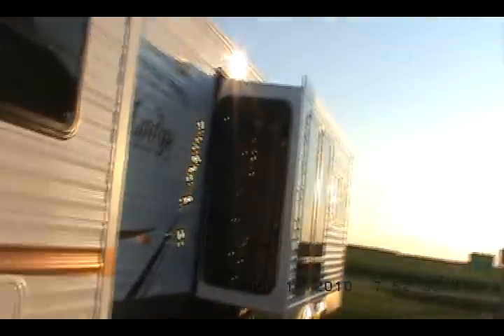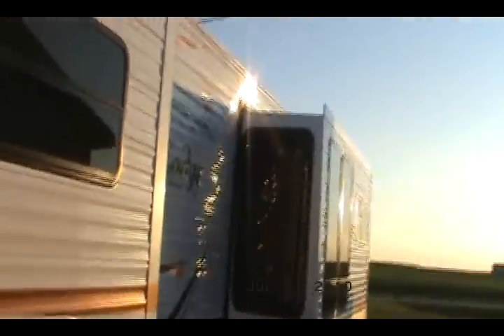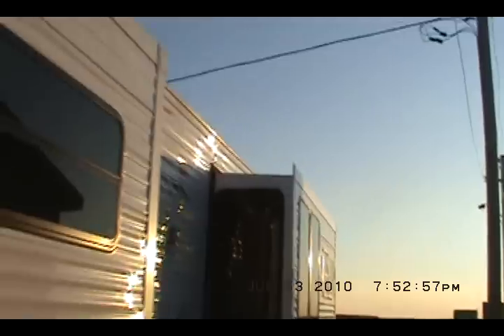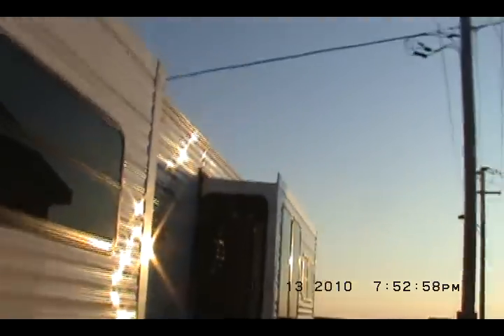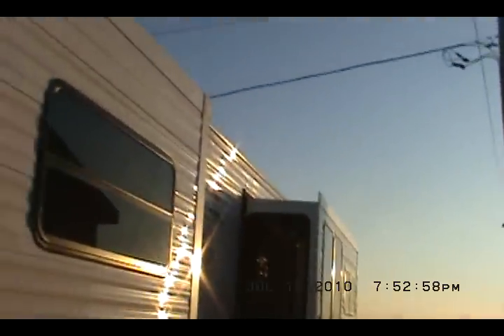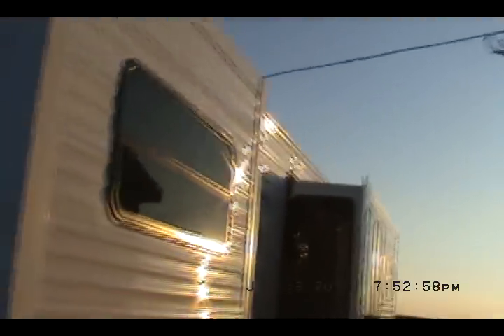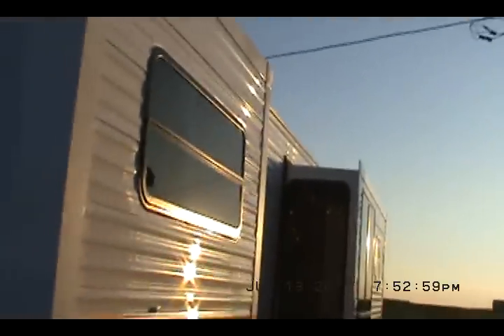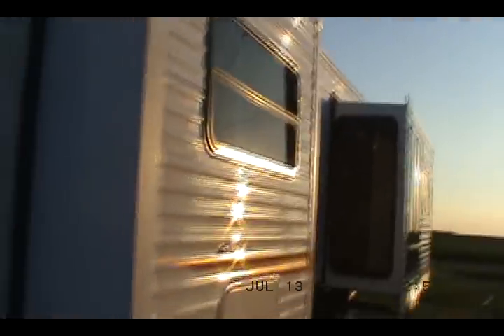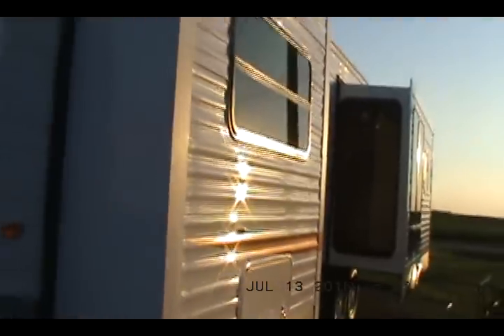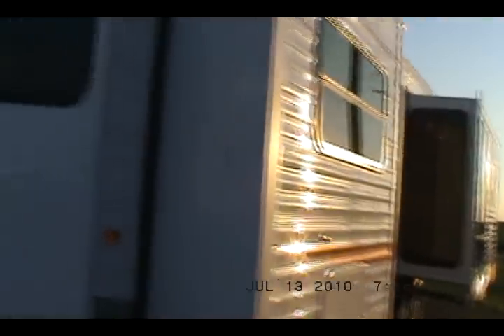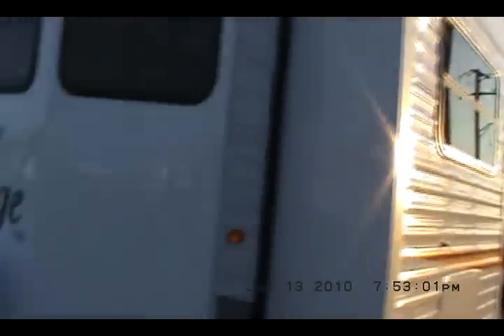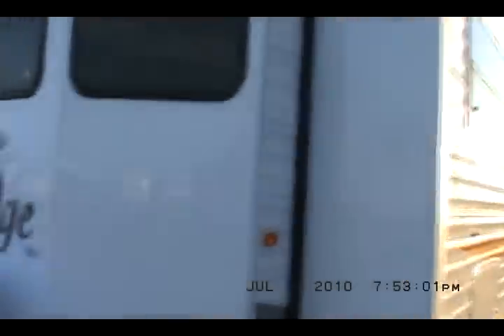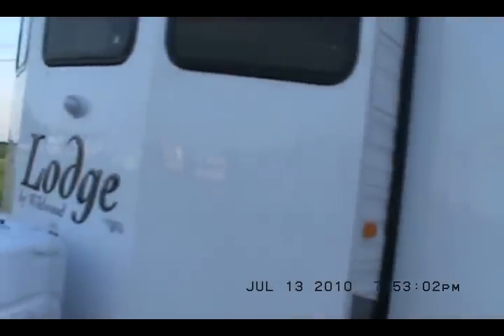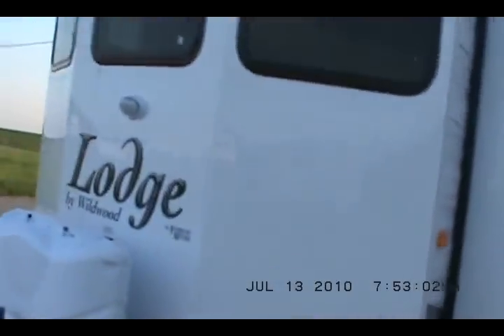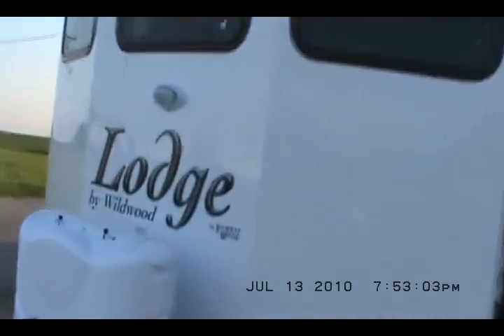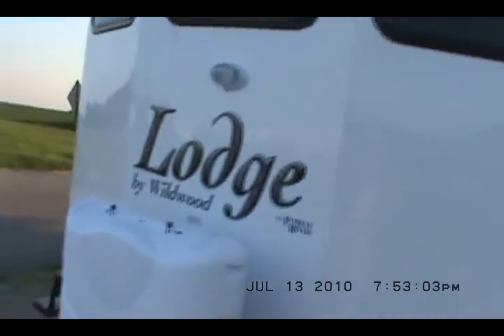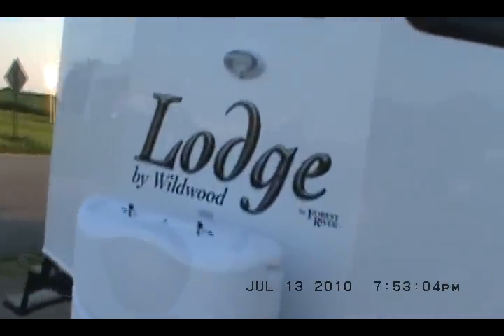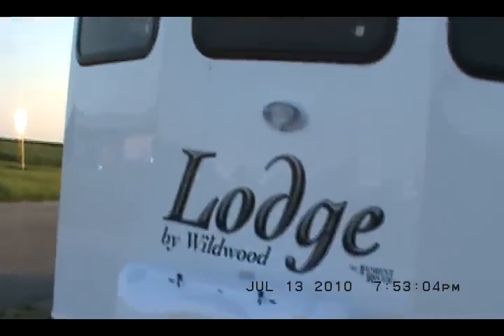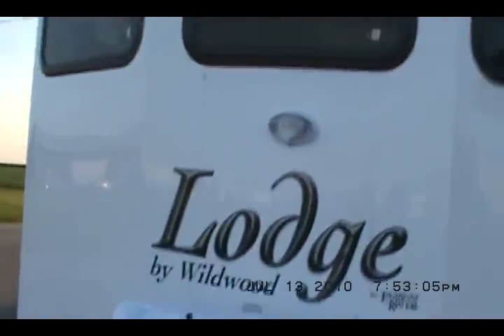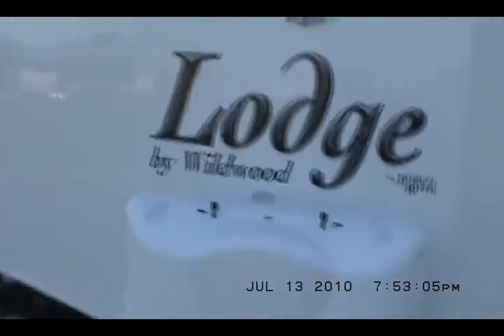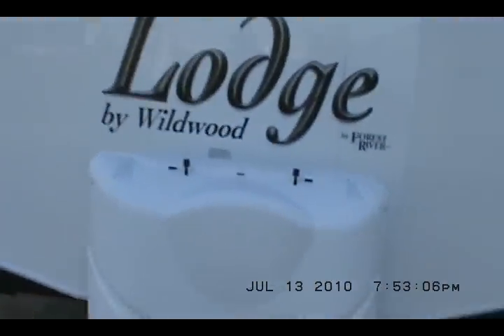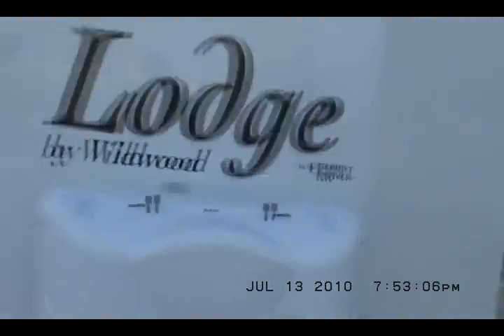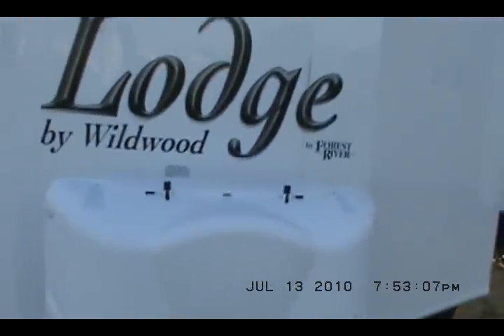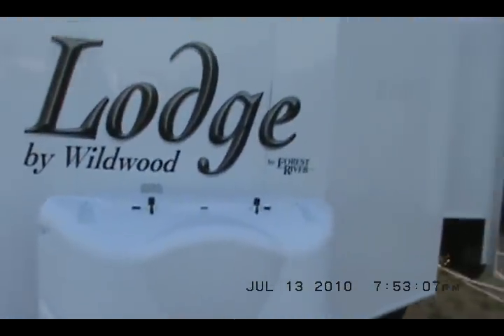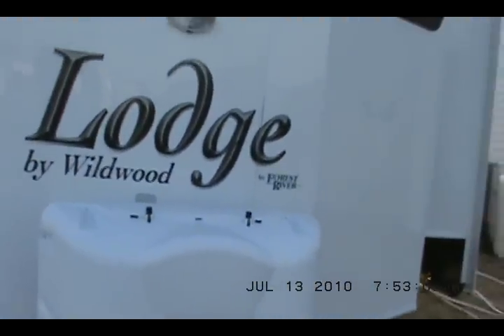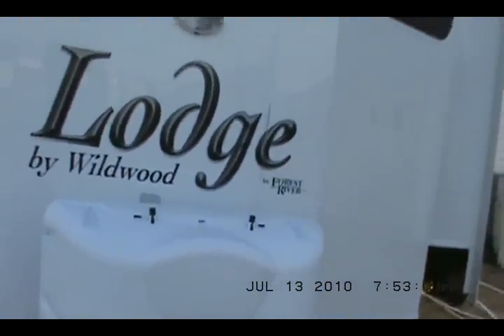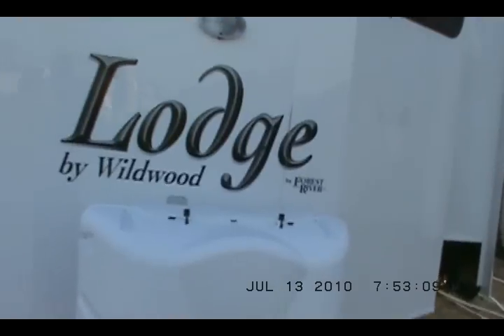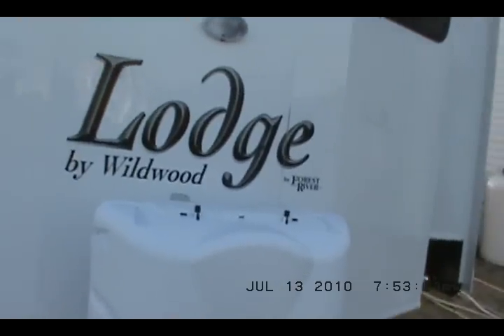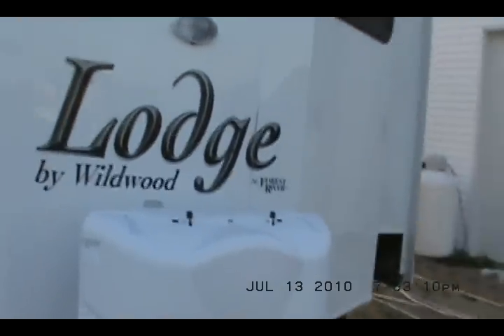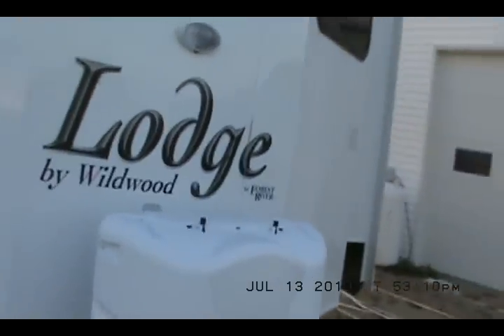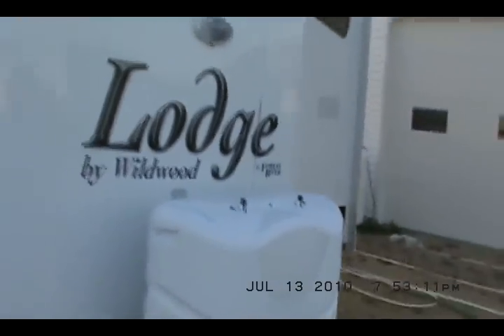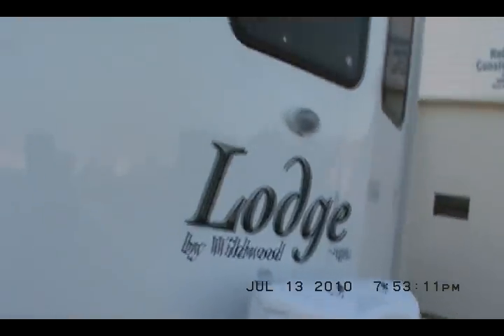It's got quite a few upgrades. Many of the upgrades are standard and some are not. It's got 30-pound LP gas tanks with an auto switchover and a hard cover.